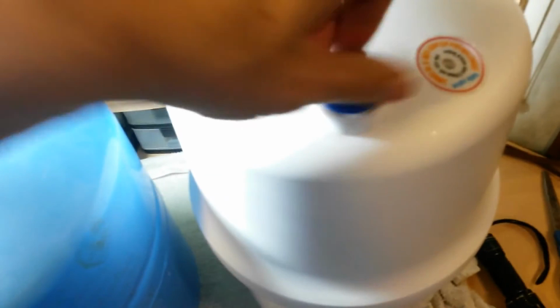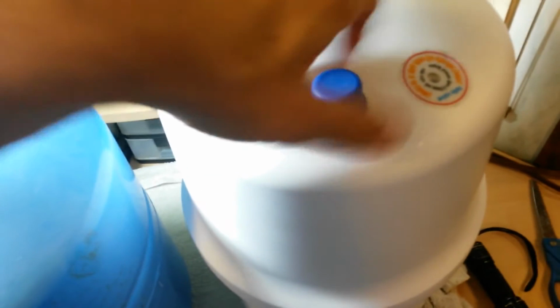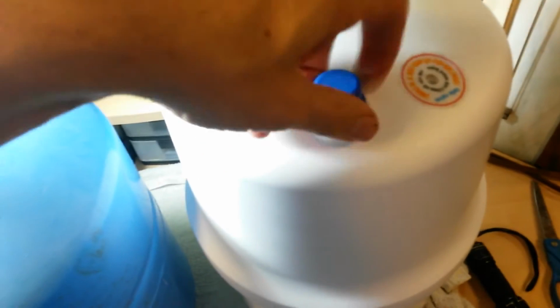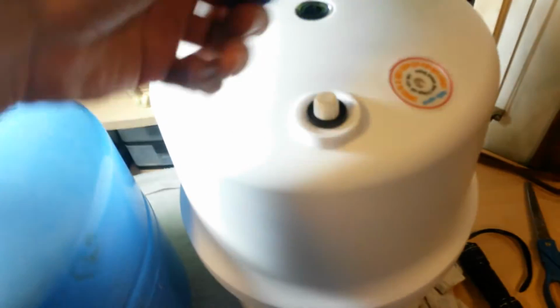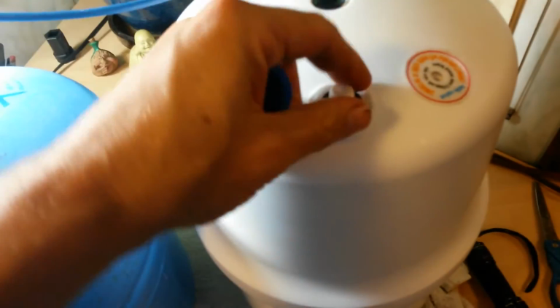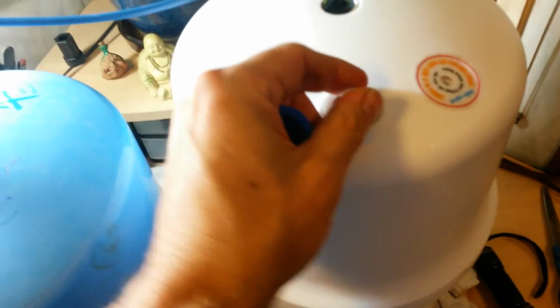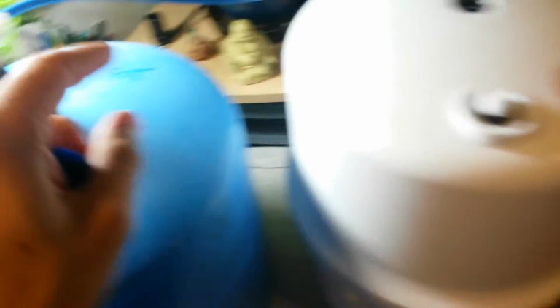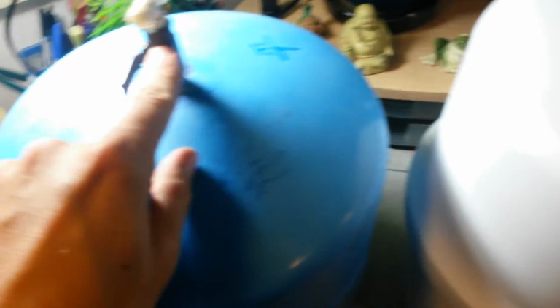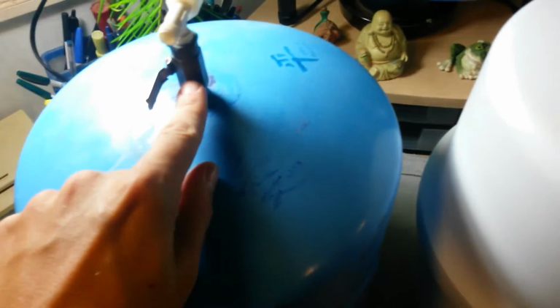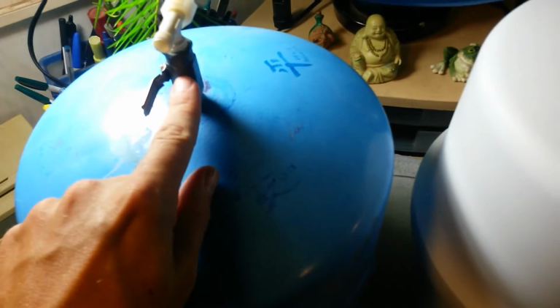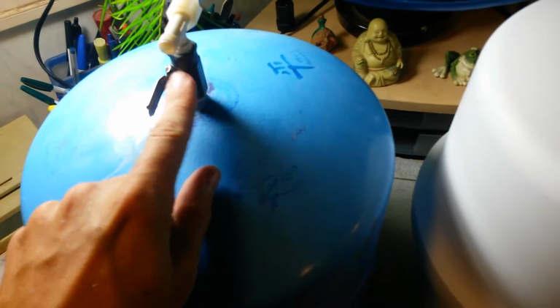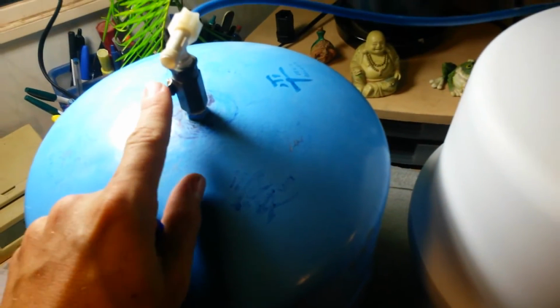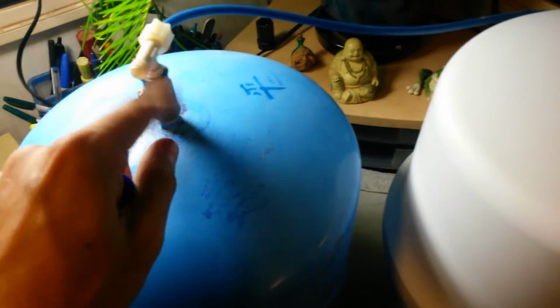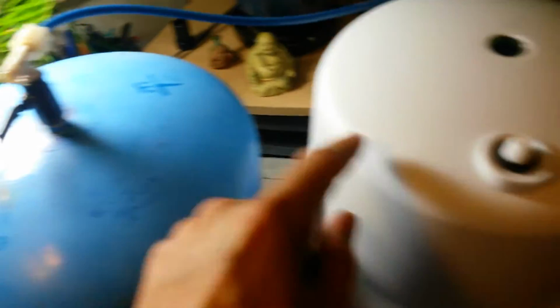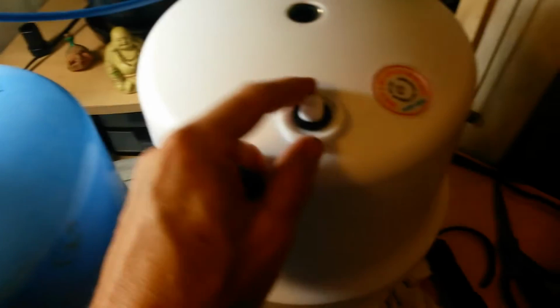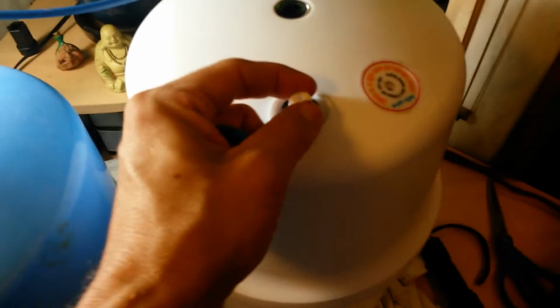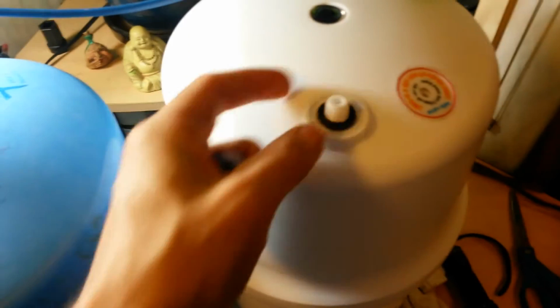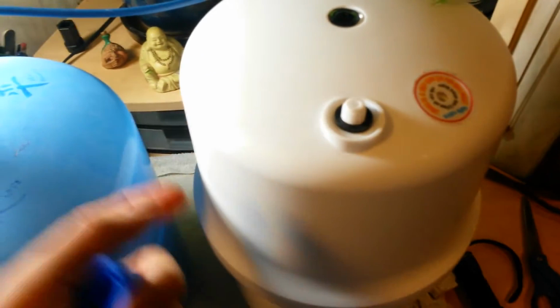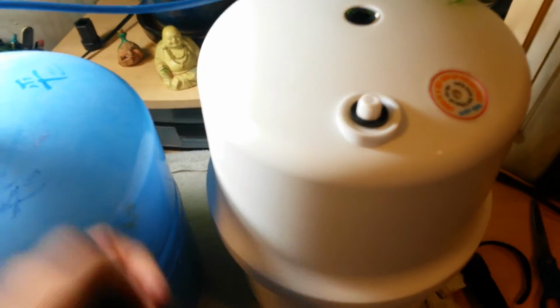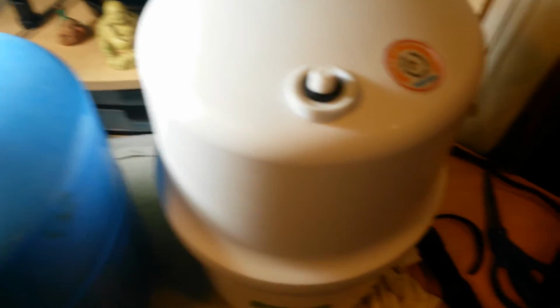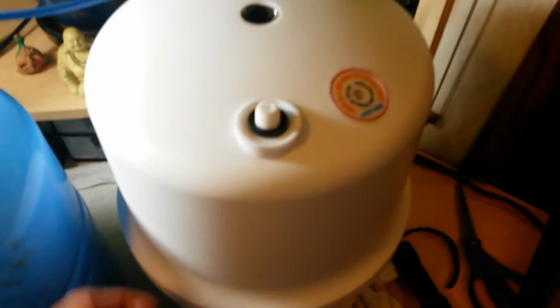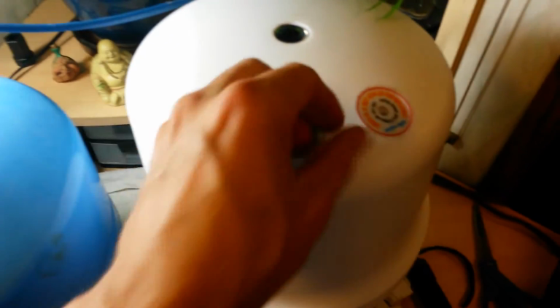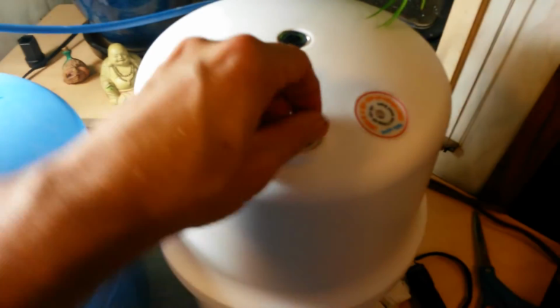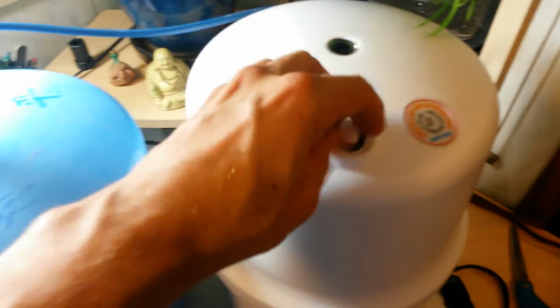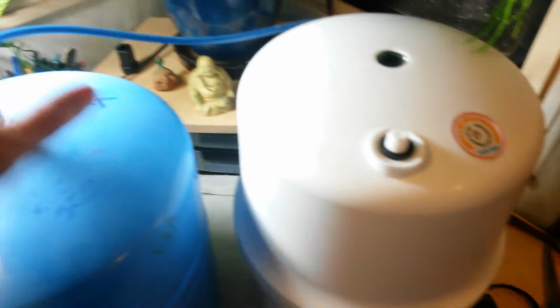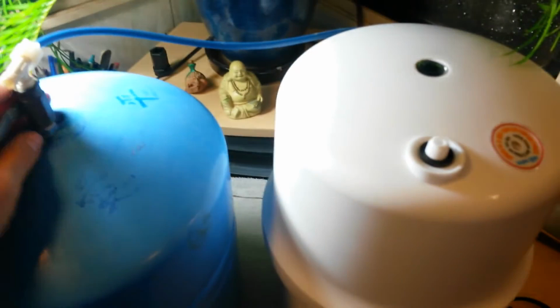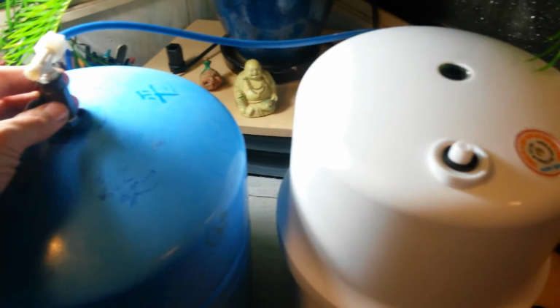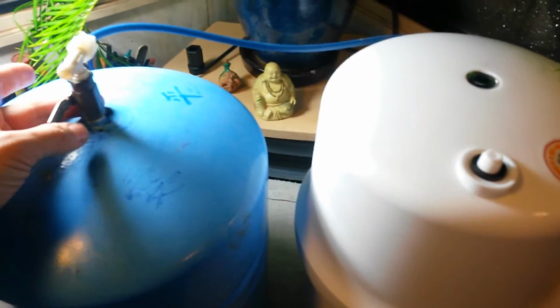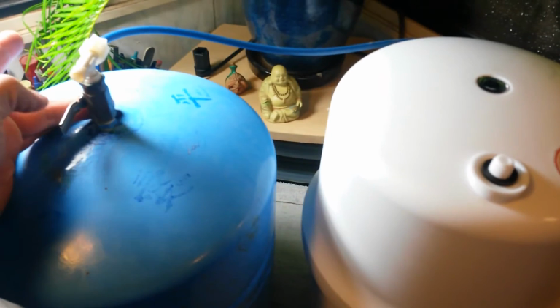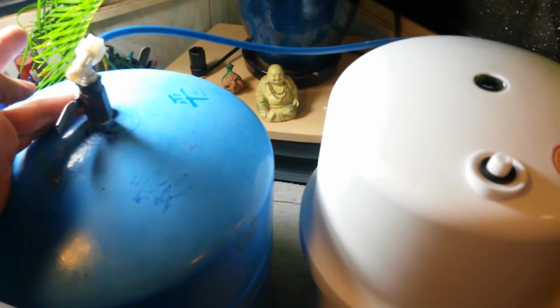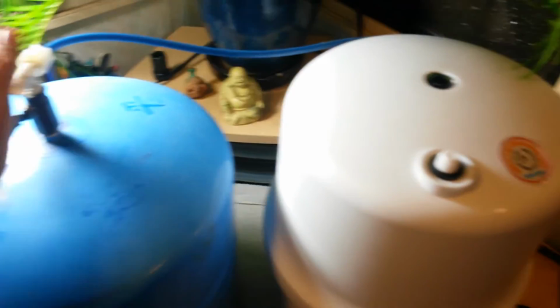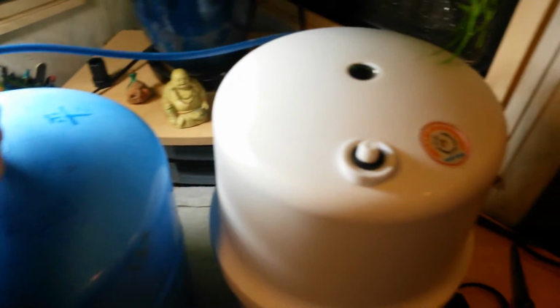Unscrew this little plastic cap there, and your existing shutoff valve and T are just going to screw right on there. Put a little Teflon tape on there to help protect the threads and seal it up, and you're good to go.